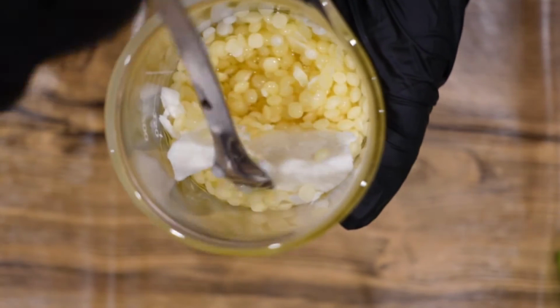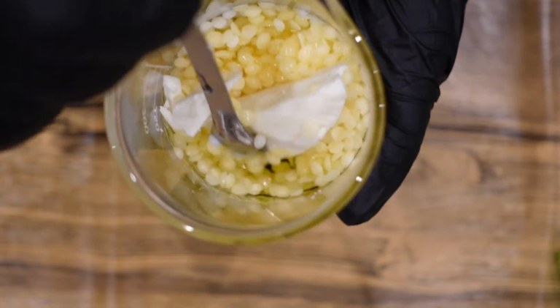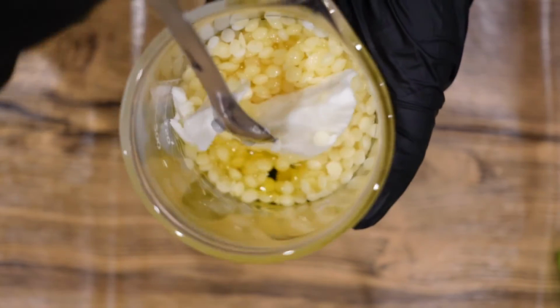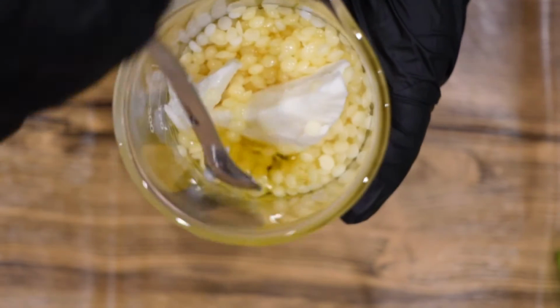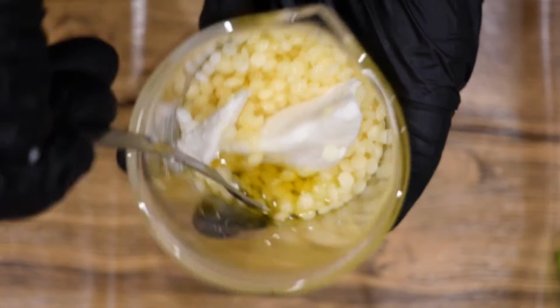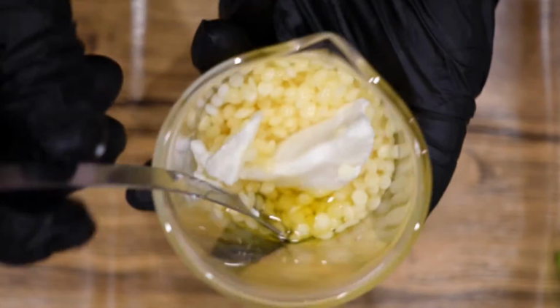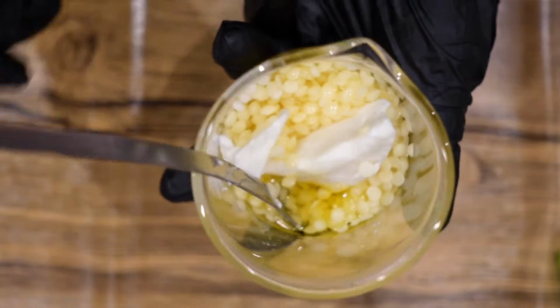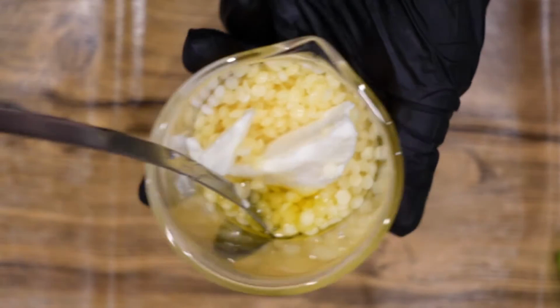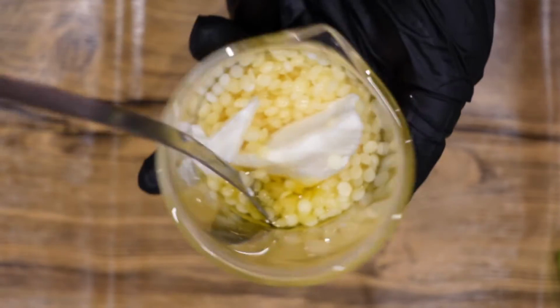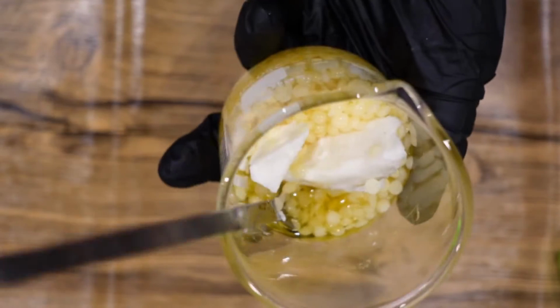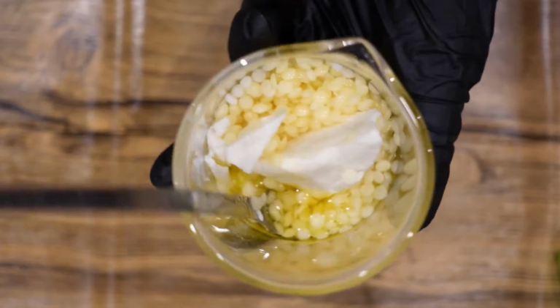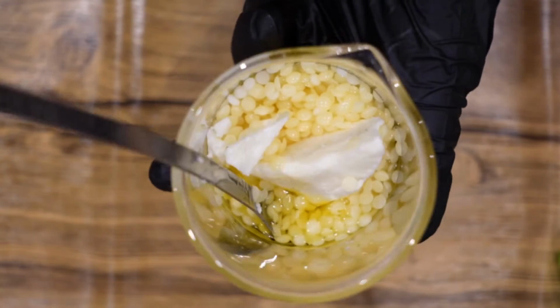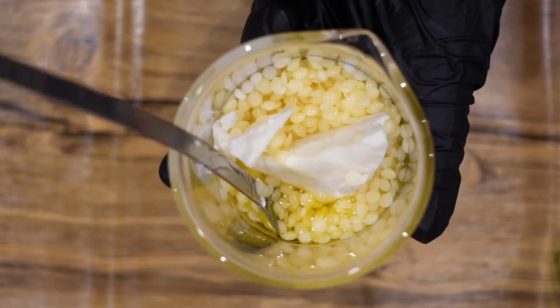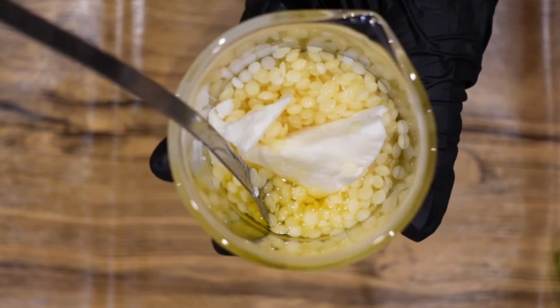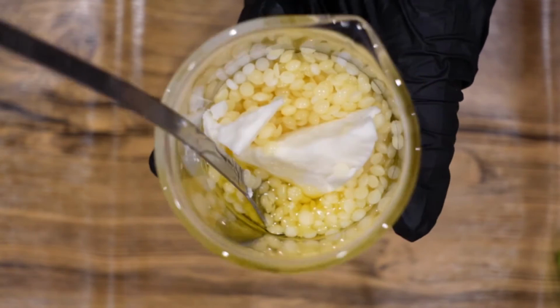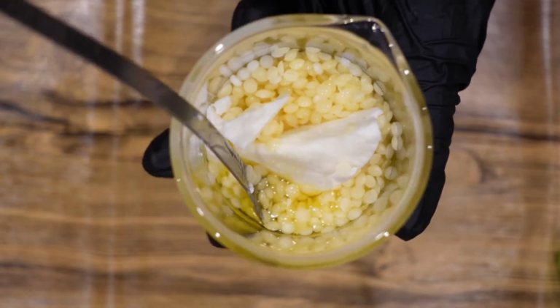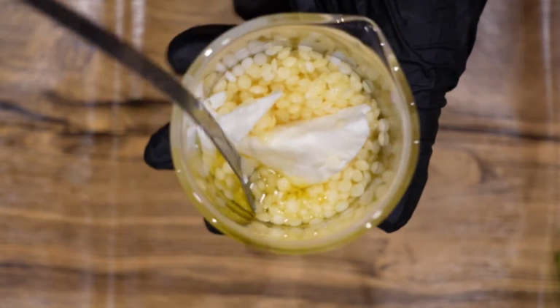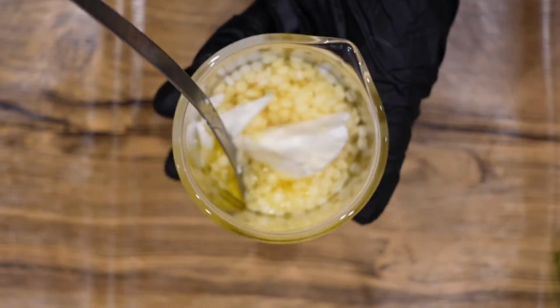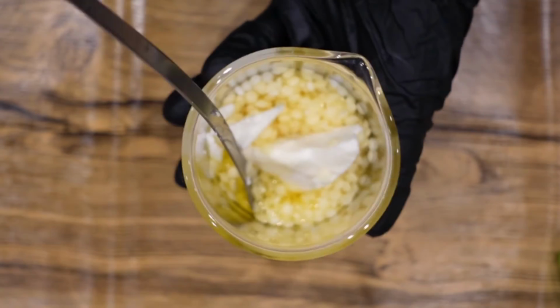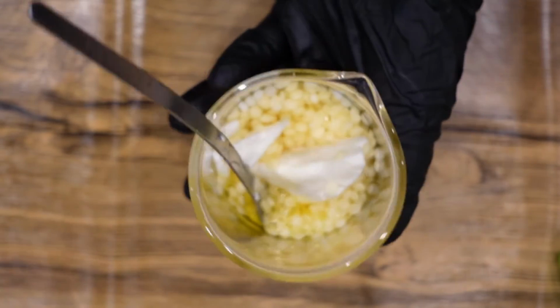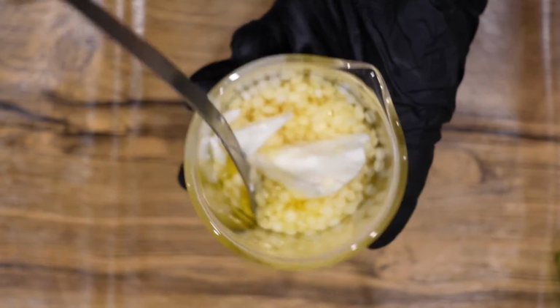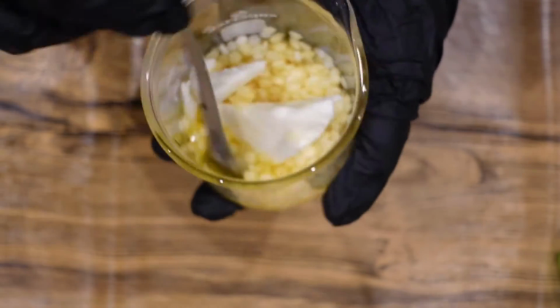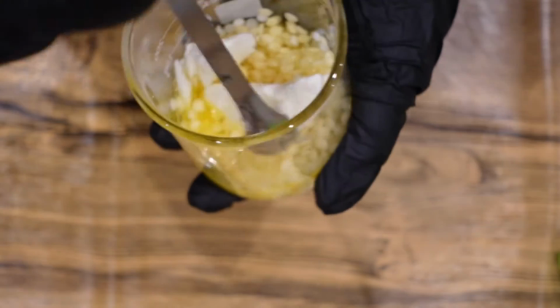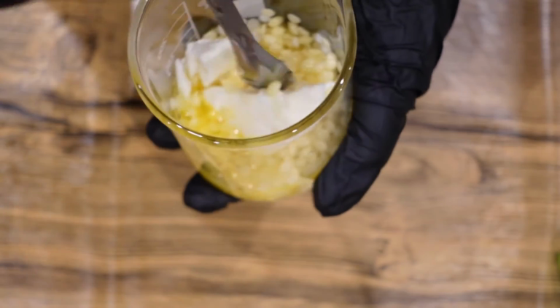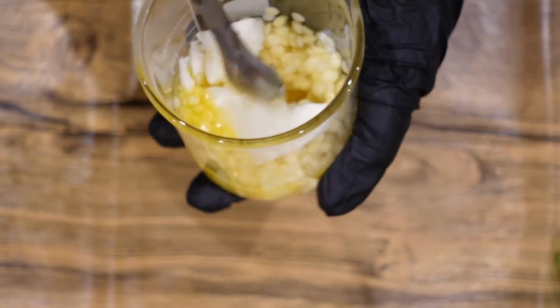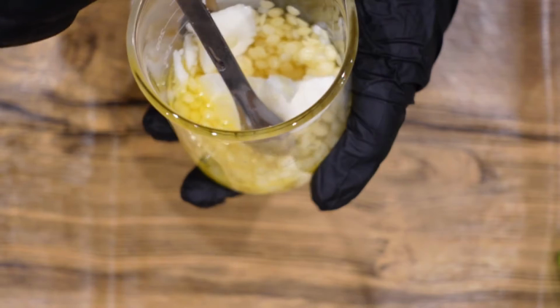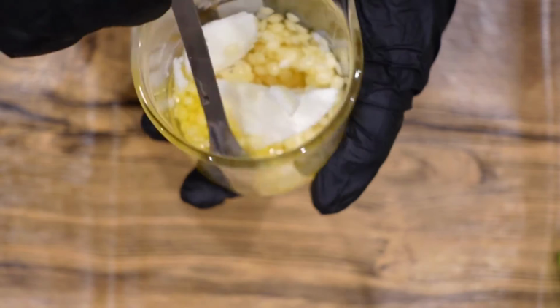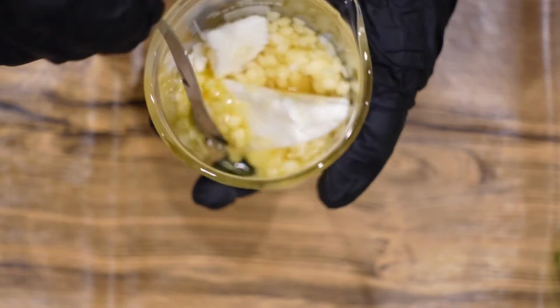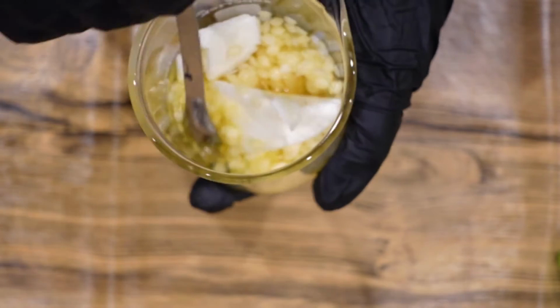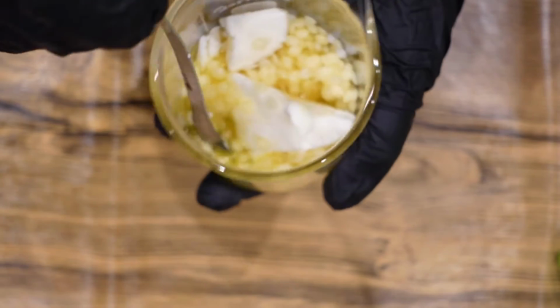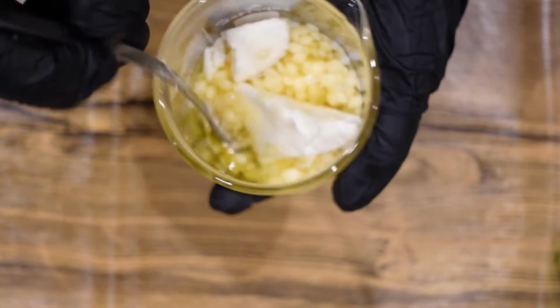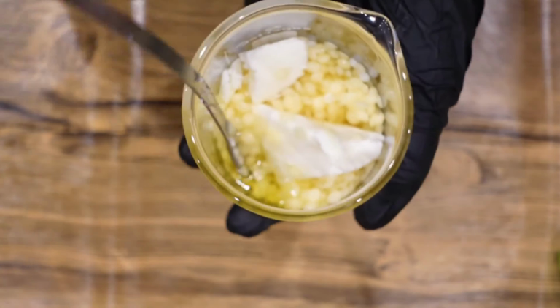That's all going to go in a water bath, which is one to two inches of water, and we're now going to melt that down to make it liquid and ready to add our other ingredients.